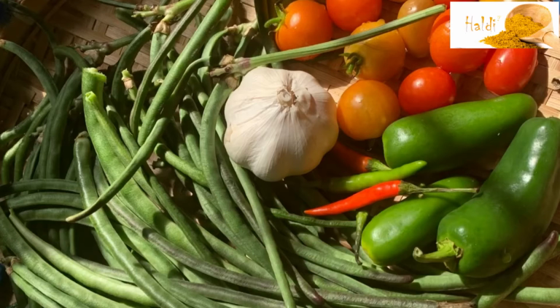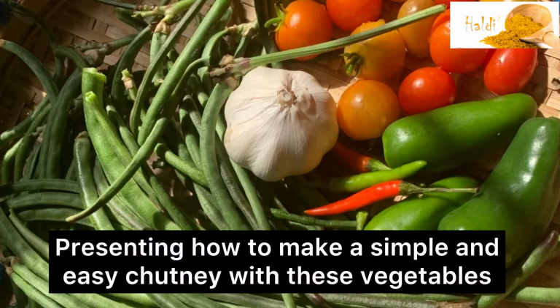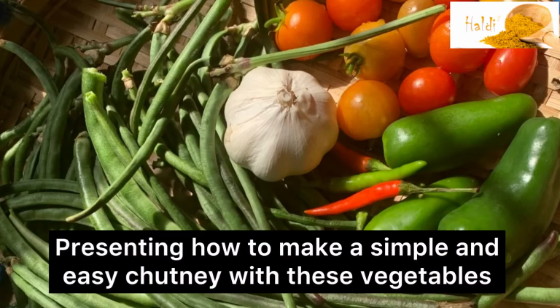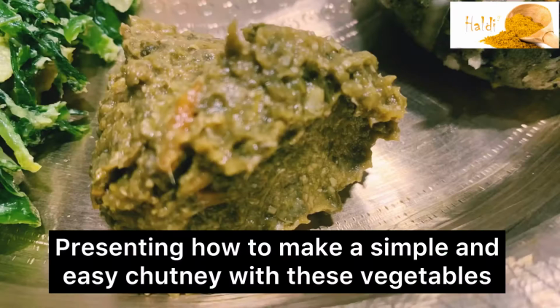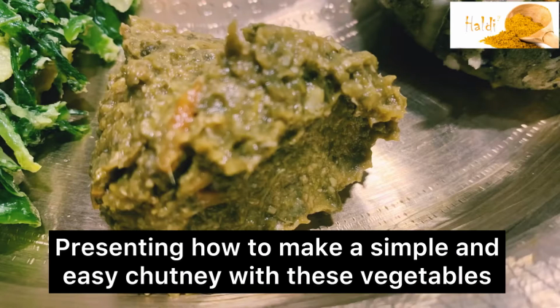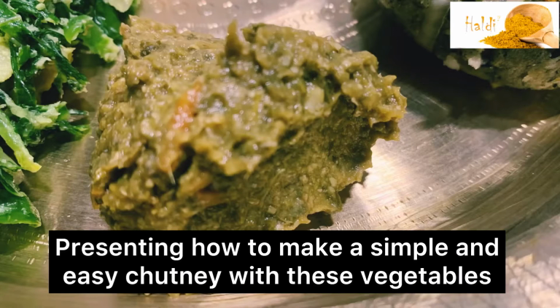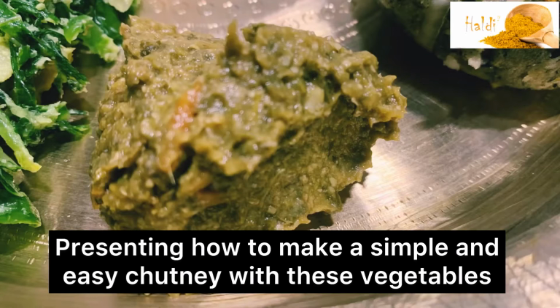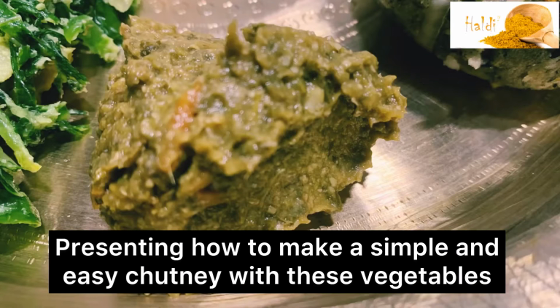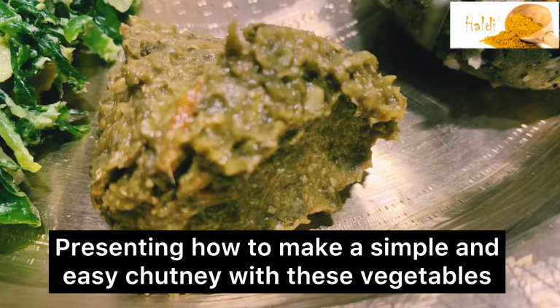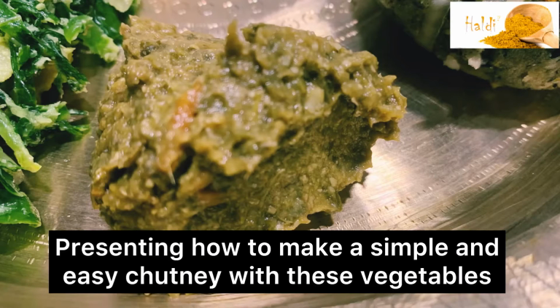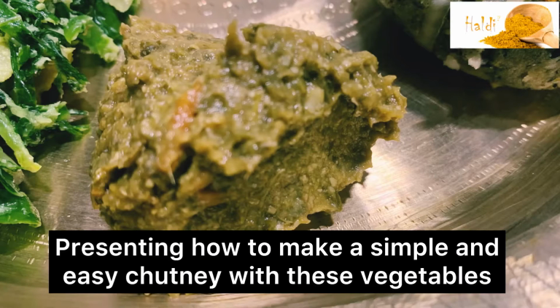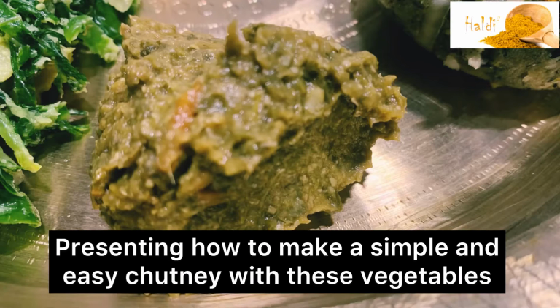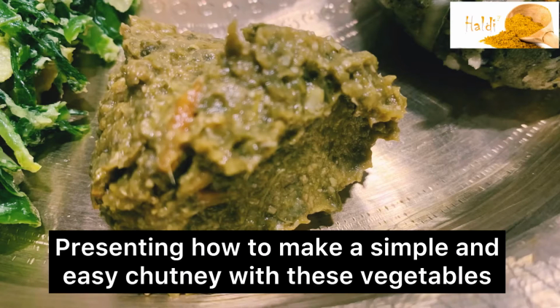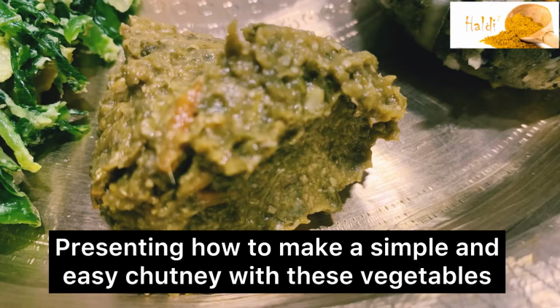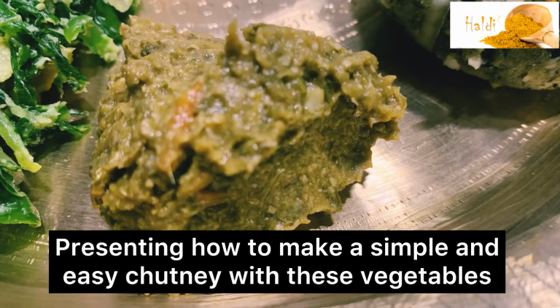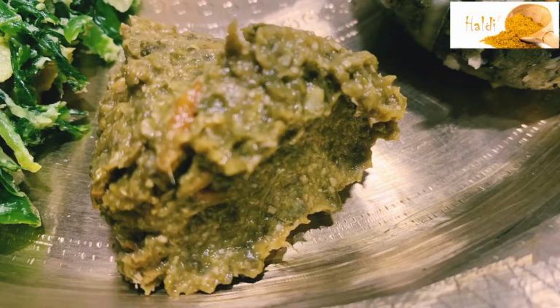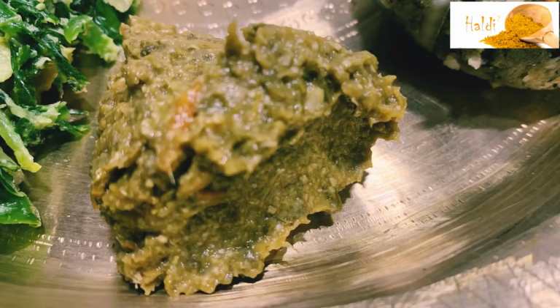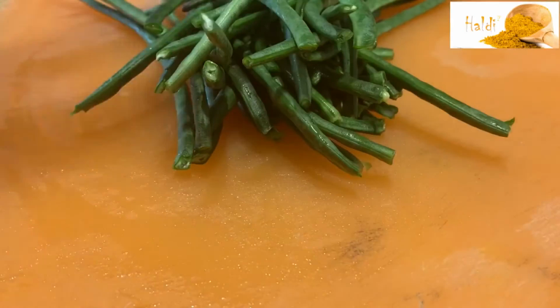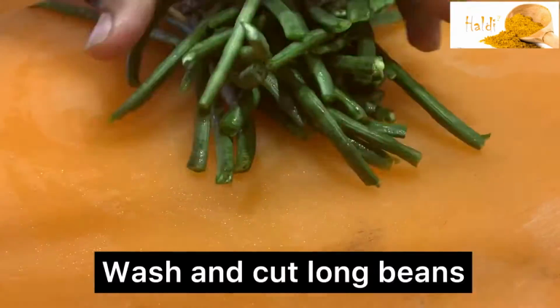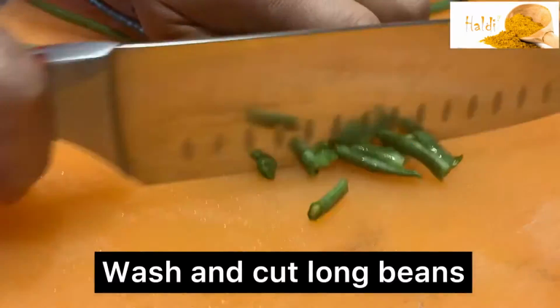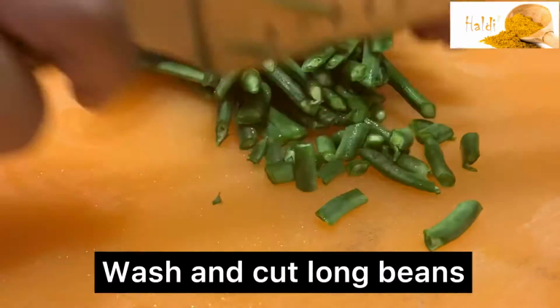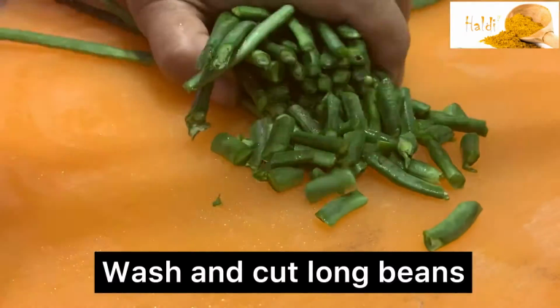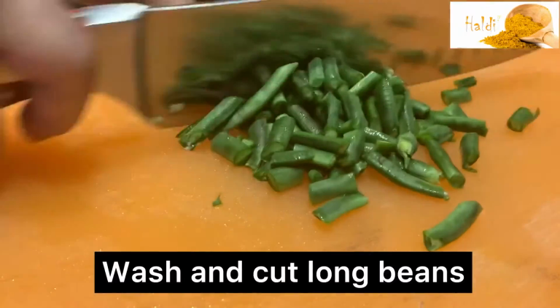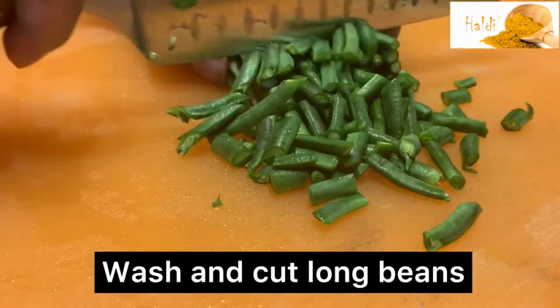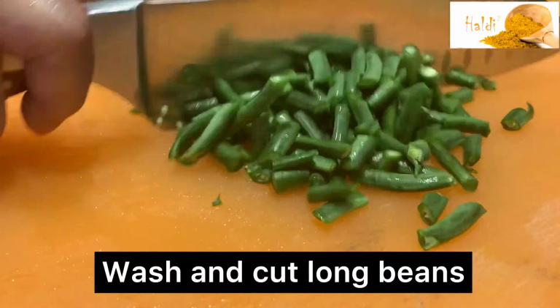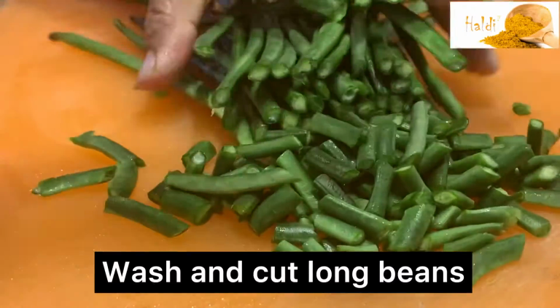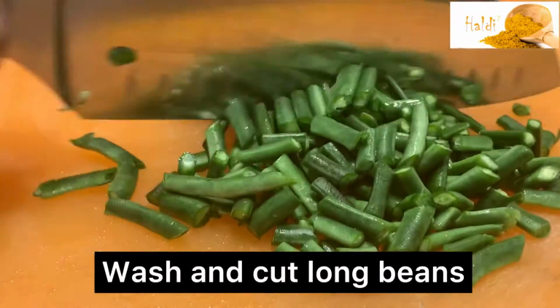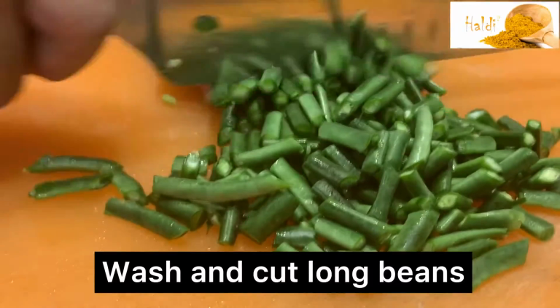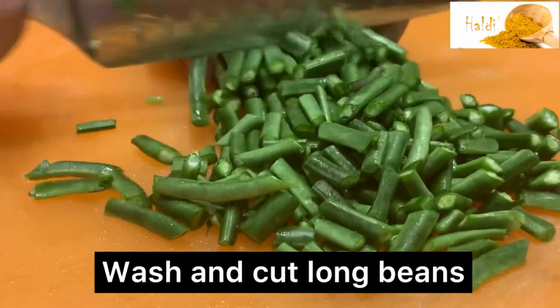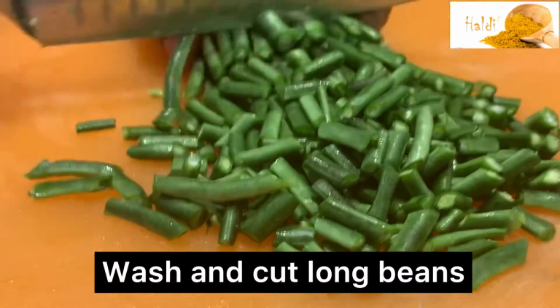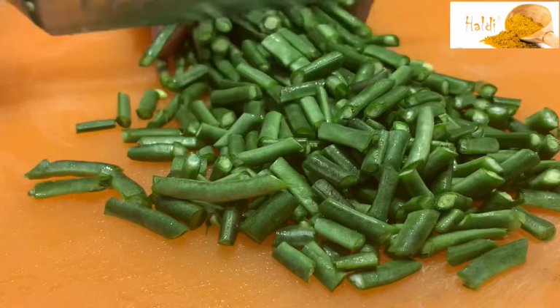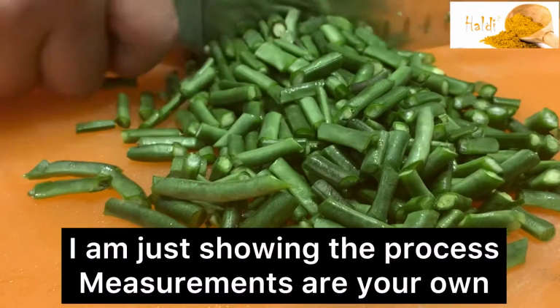This is a simple chutney. This is very easy to make and eat. I have not given a measurement.